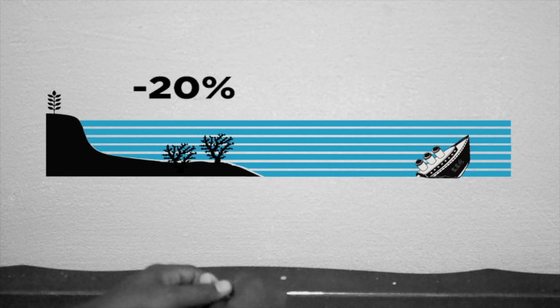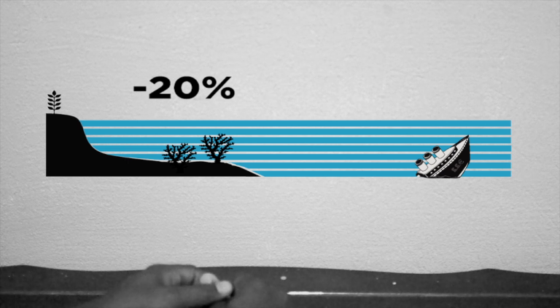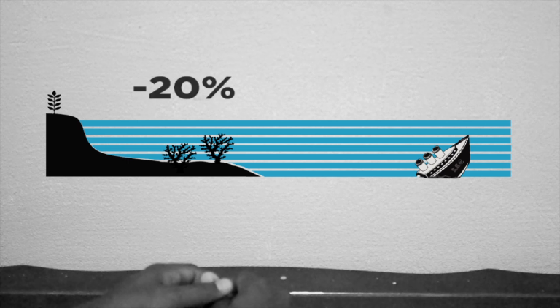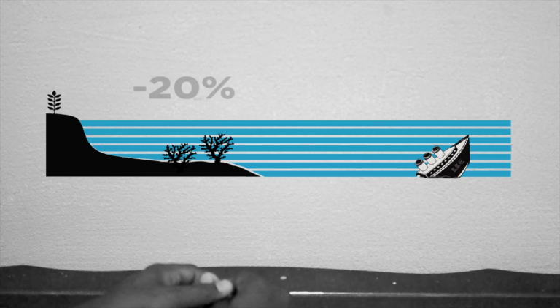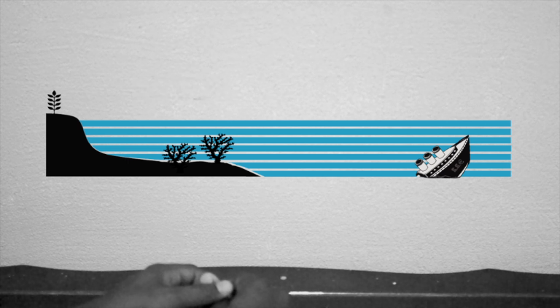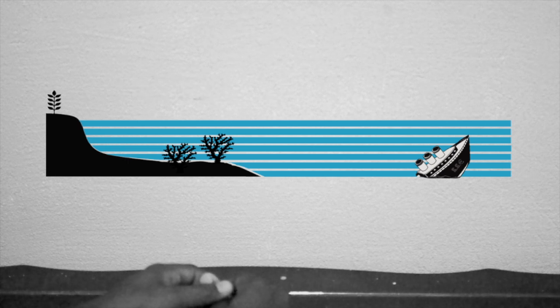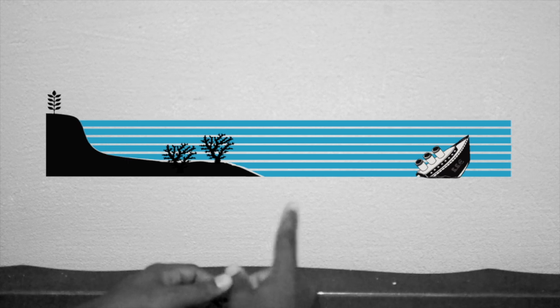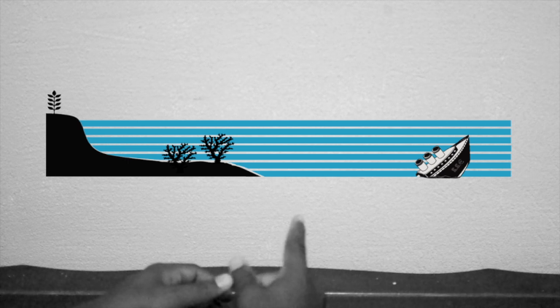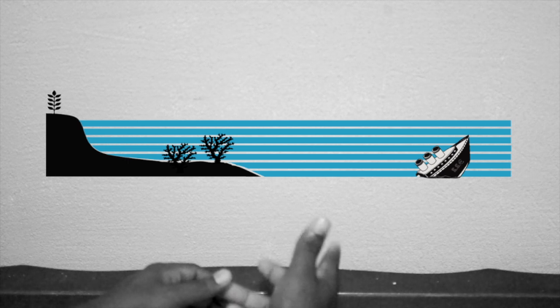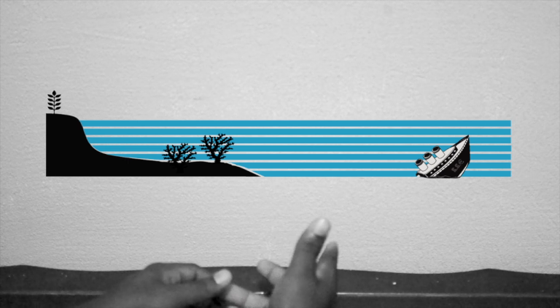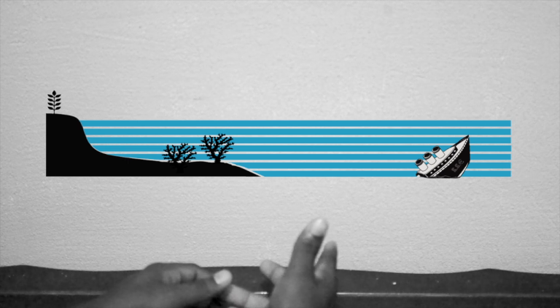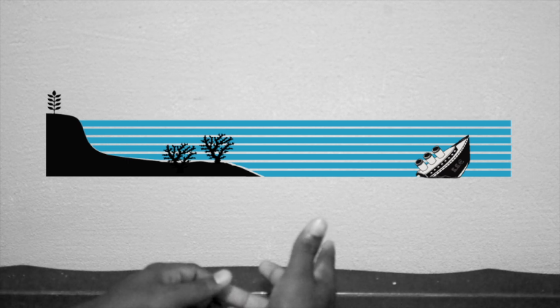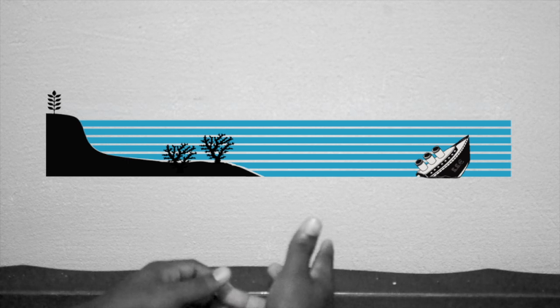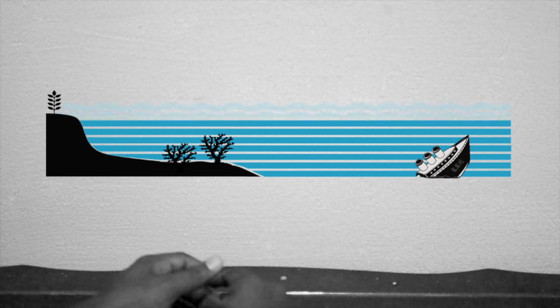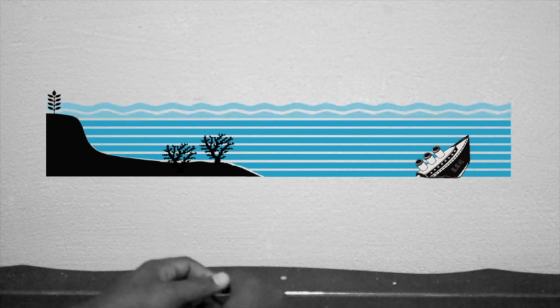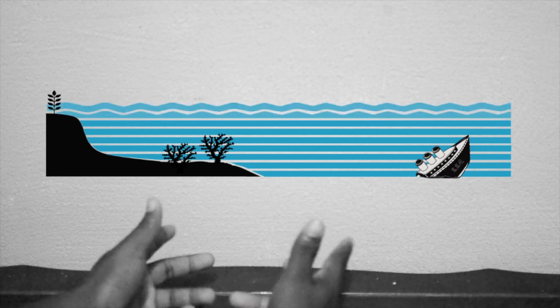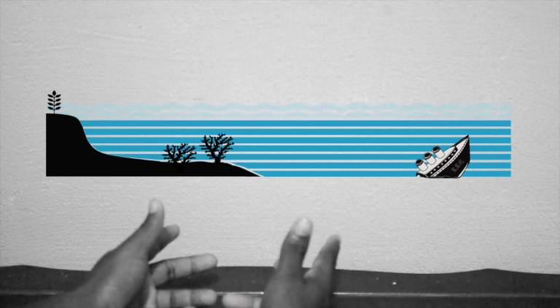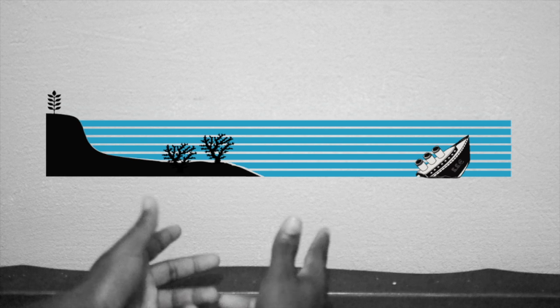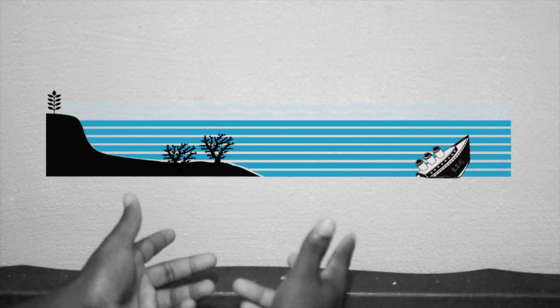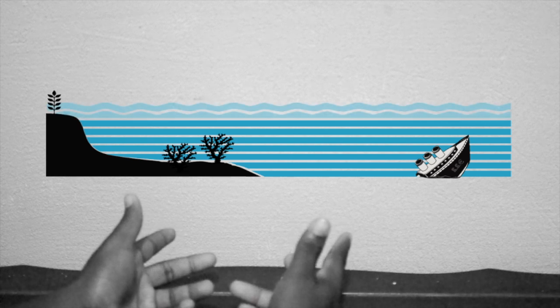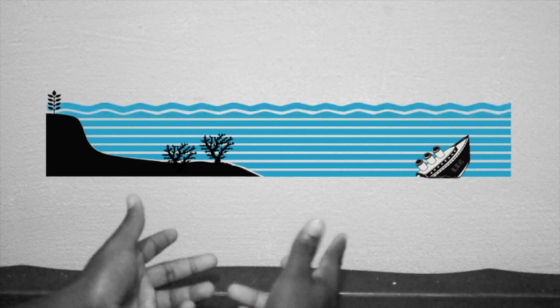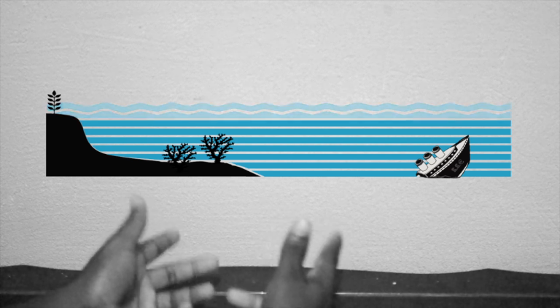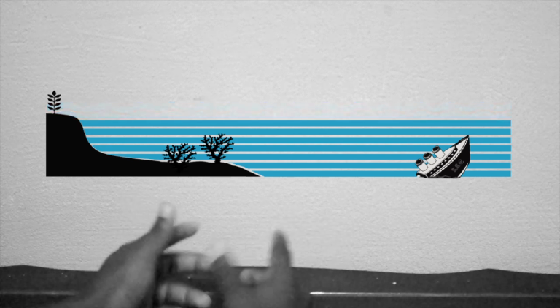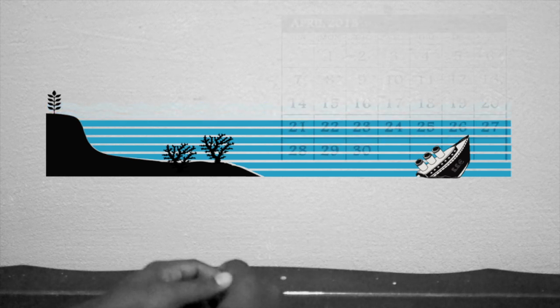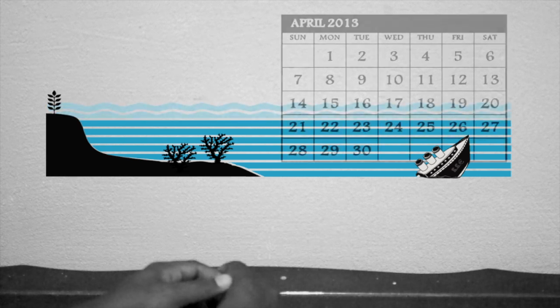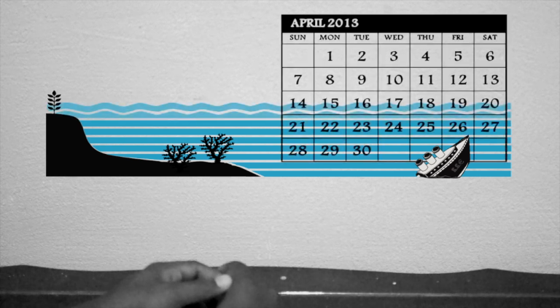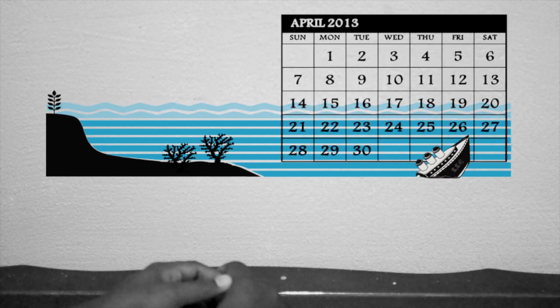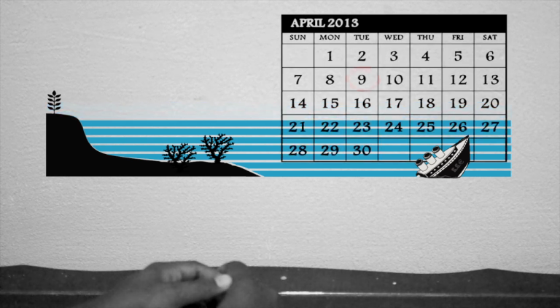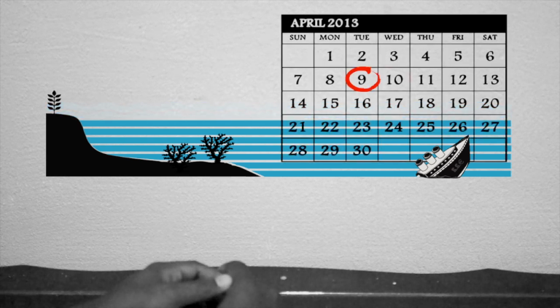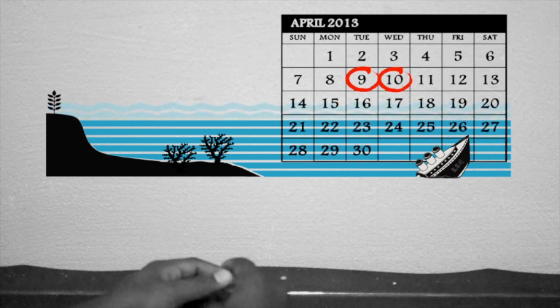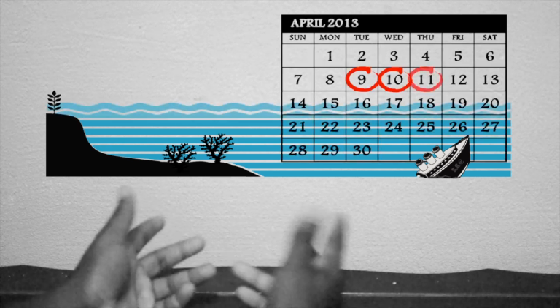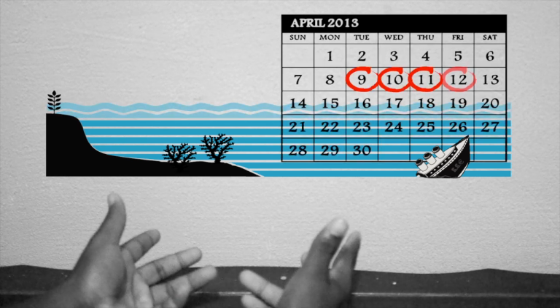Unlike places above the surface, the ocean doesn't forget about the storm very quickly. Strong currents and turbulence have been known to exist up to a week after the storm passes overhead.